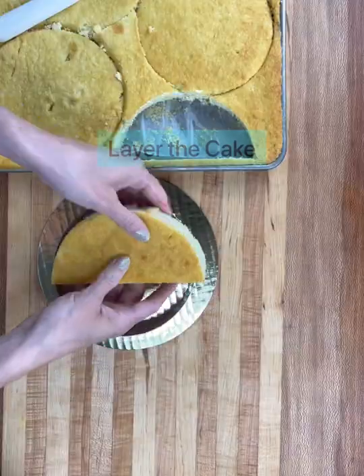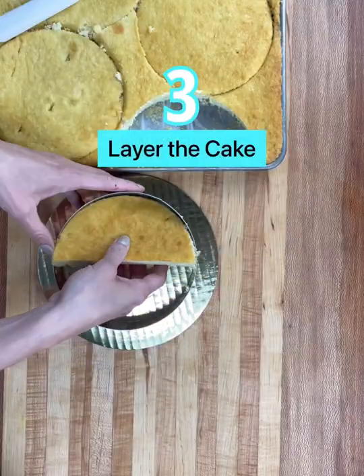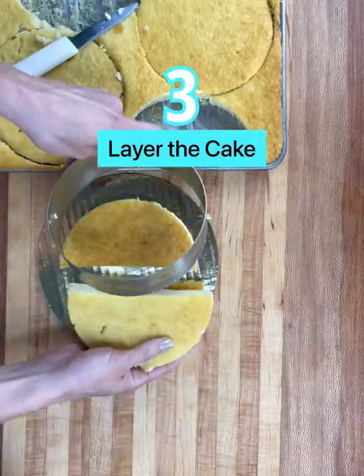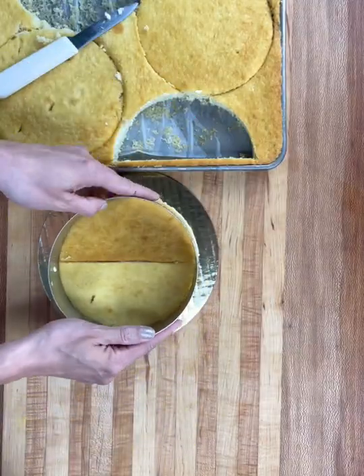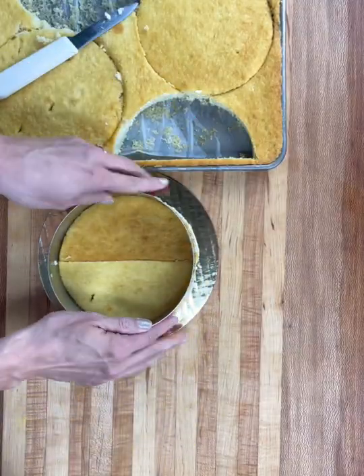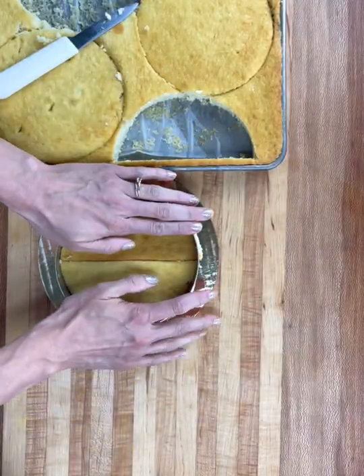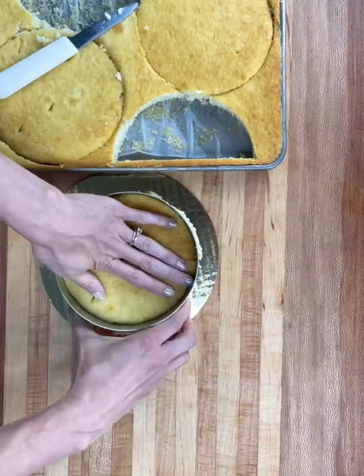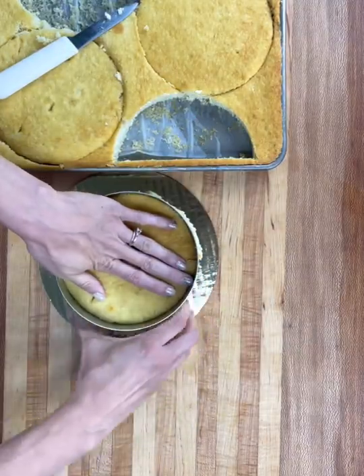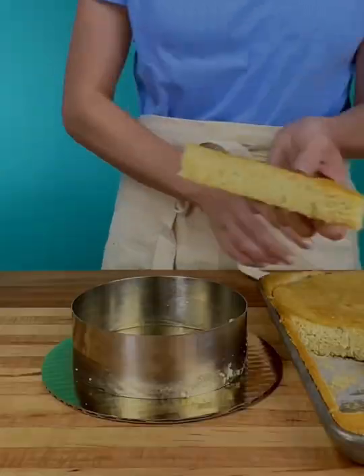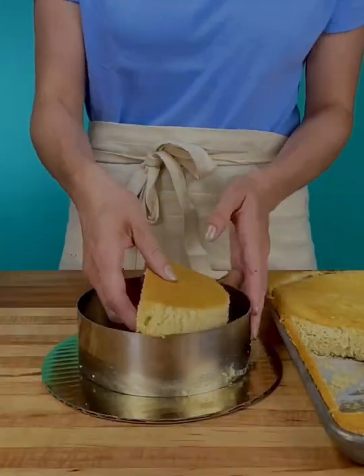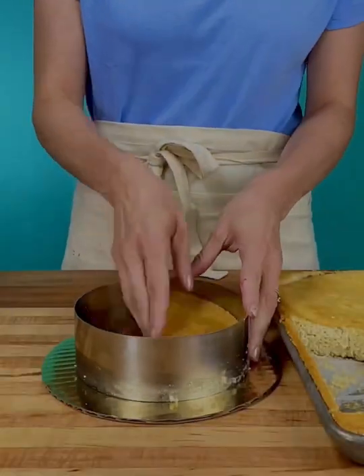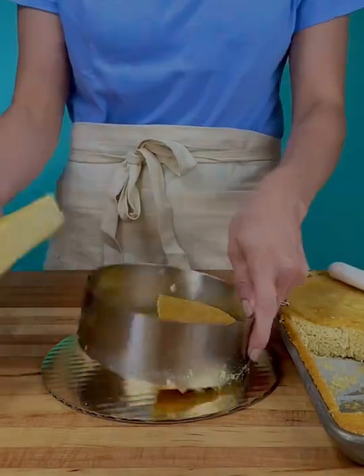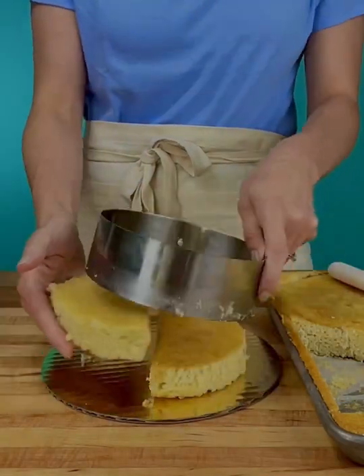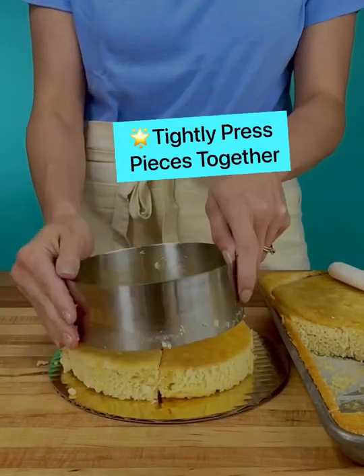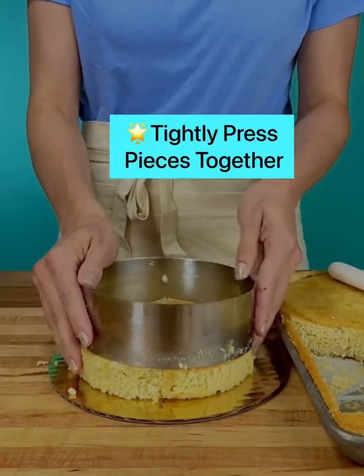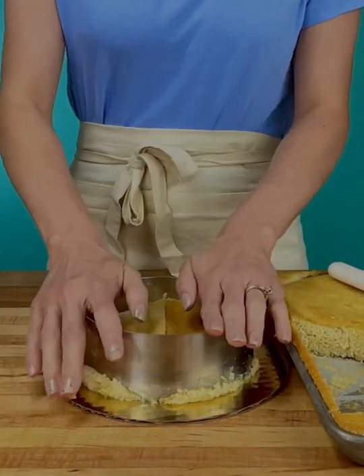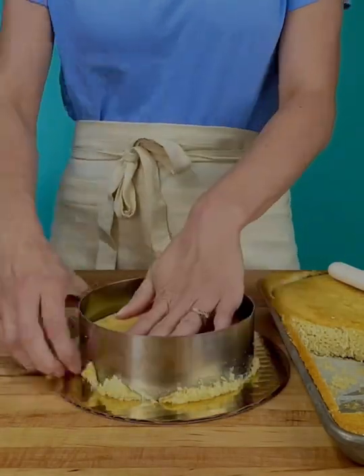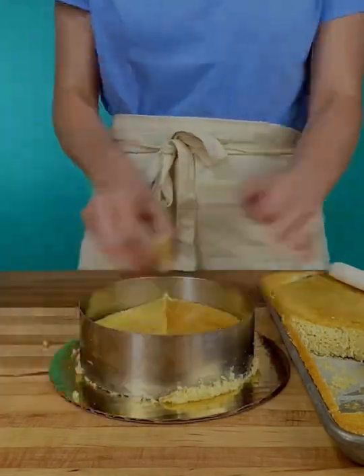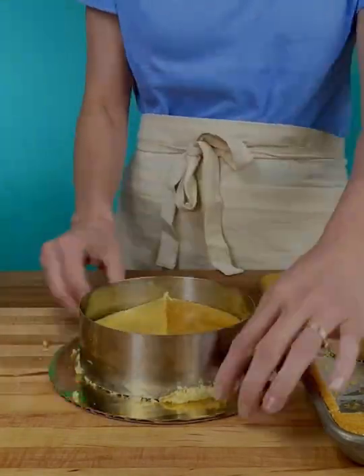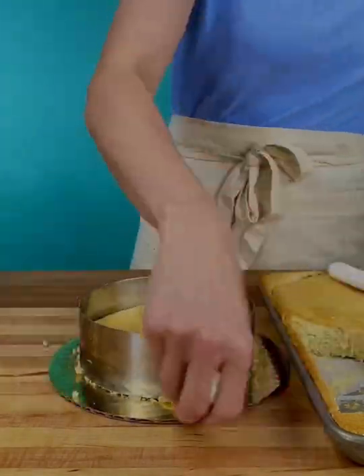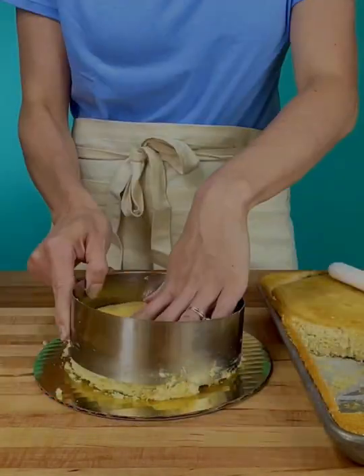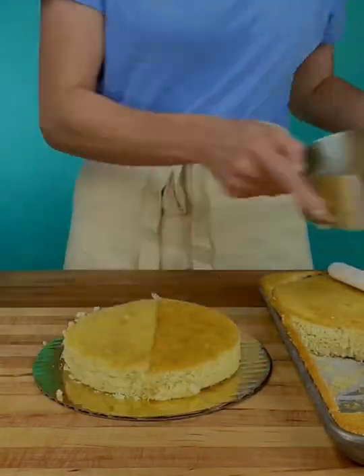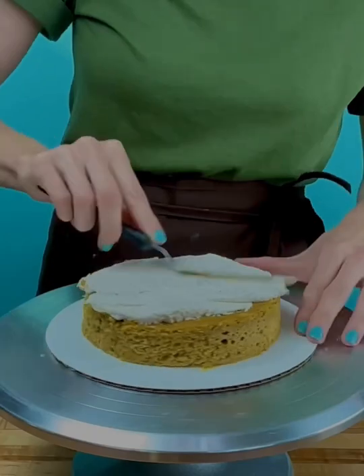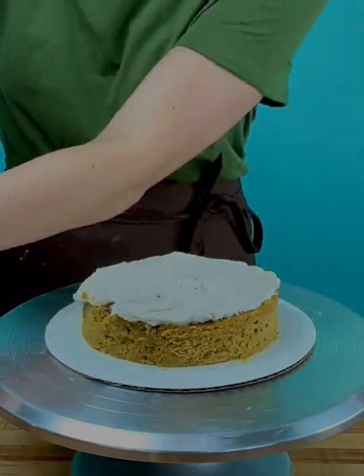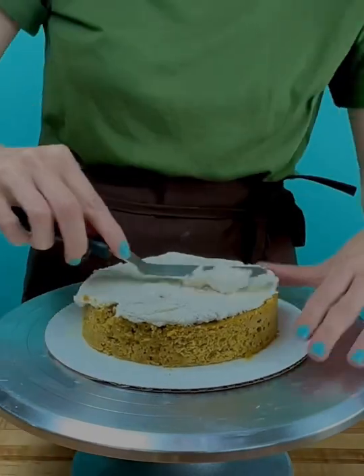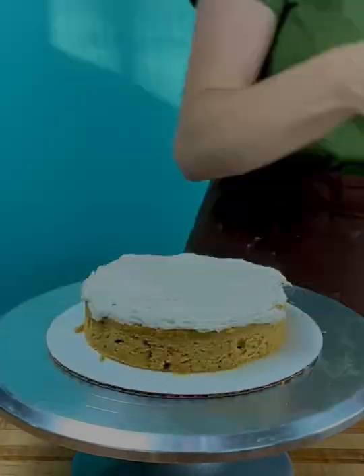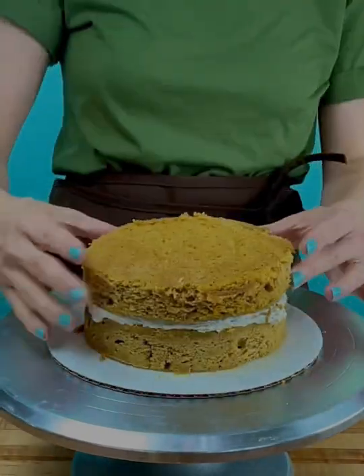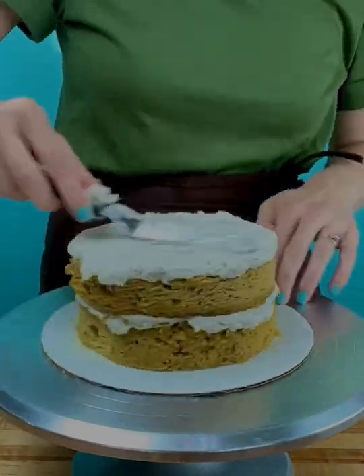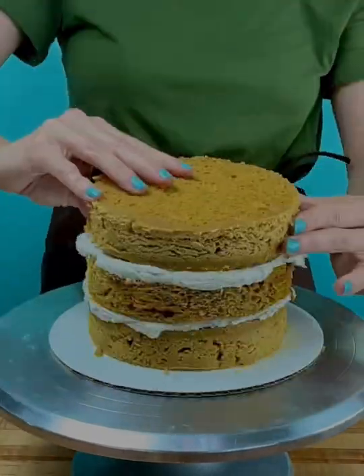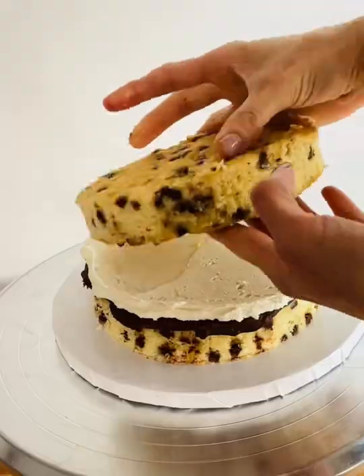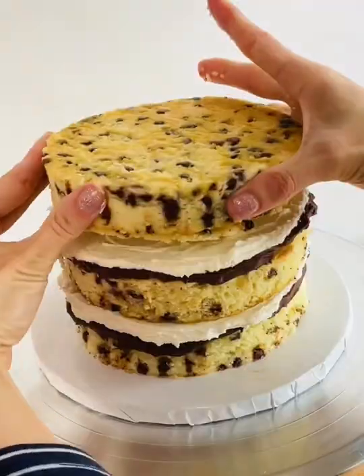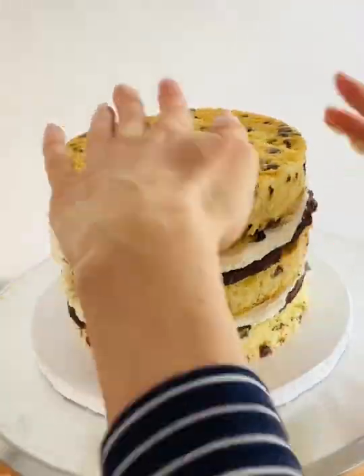For six inch or larger cakes, we'll need to piece together the bottom layer using the cake ring as a guide. We want the cake pieces to be tightly pressed together within the ring, and if the cake is super moist it will meld together, and this pieced layer won't be noticeable when the cake slices are cut.